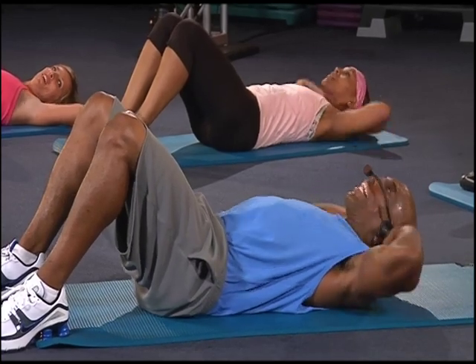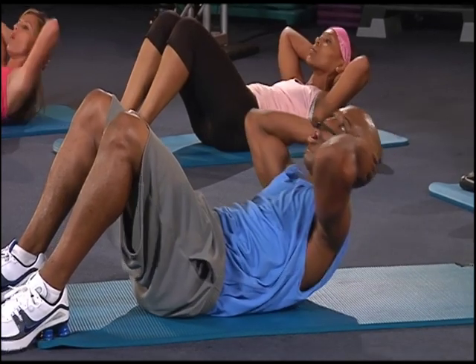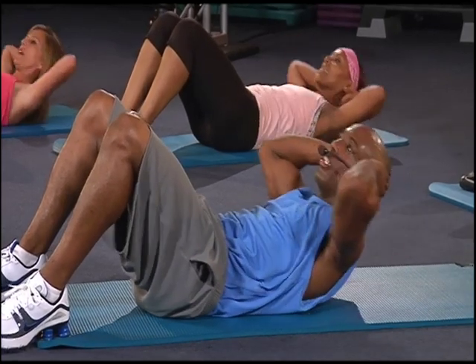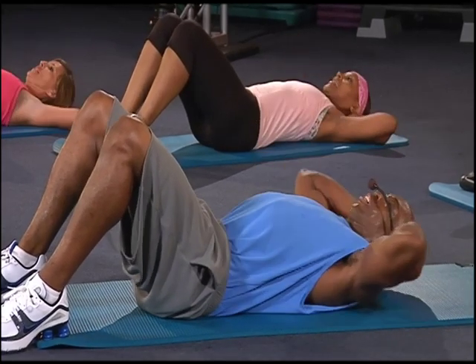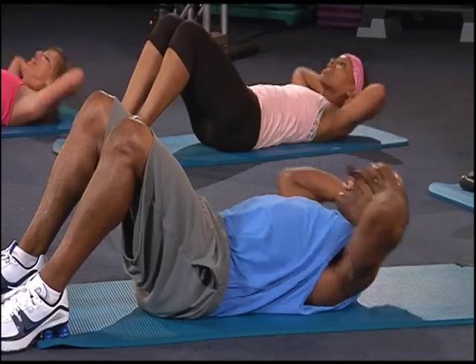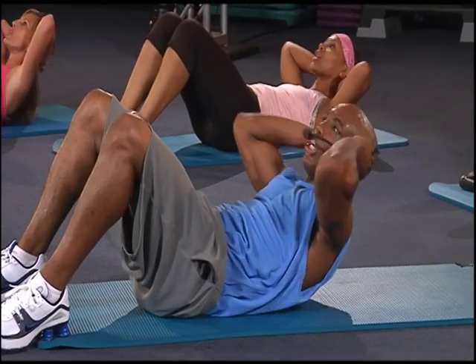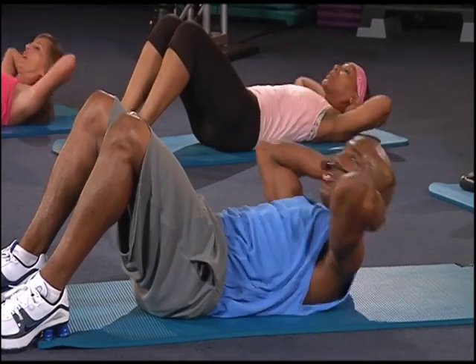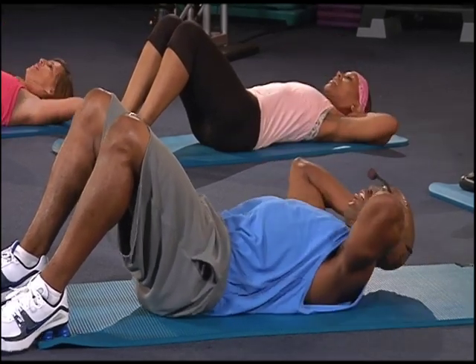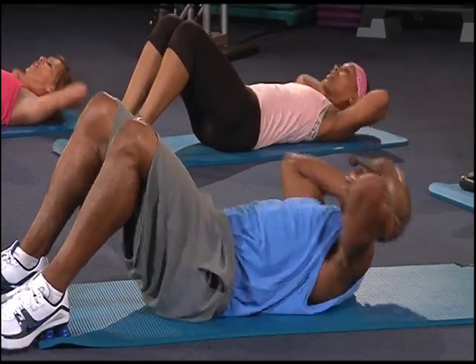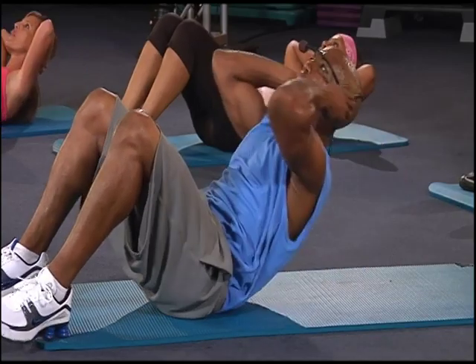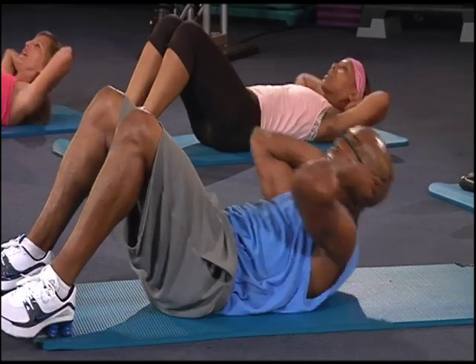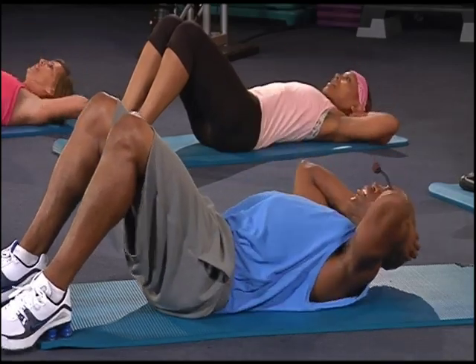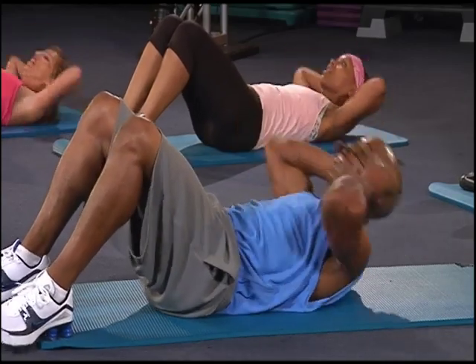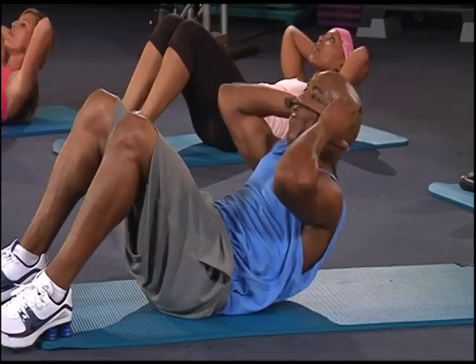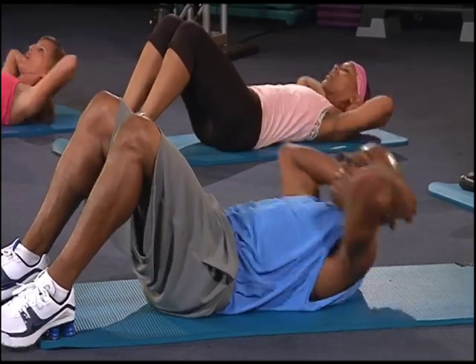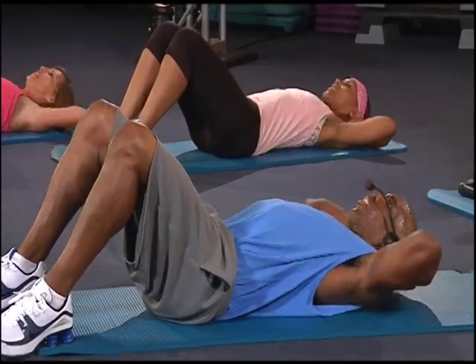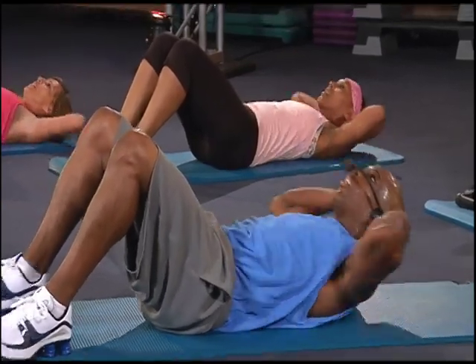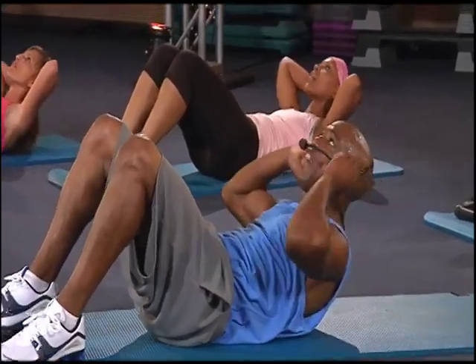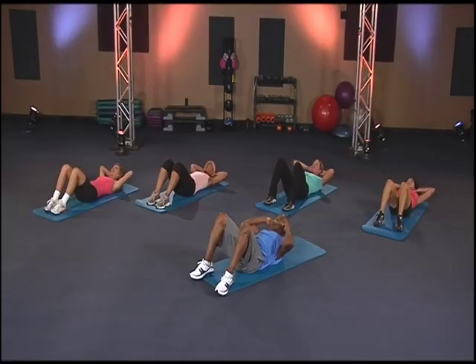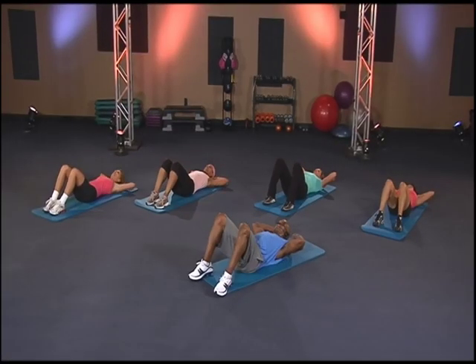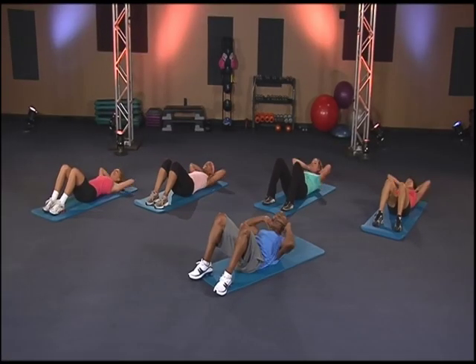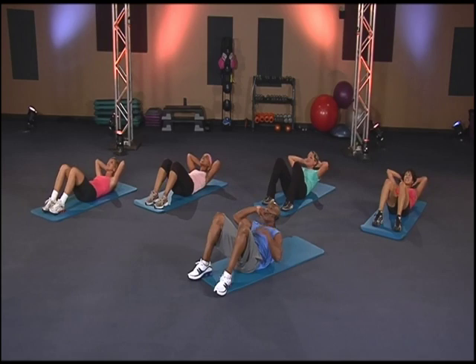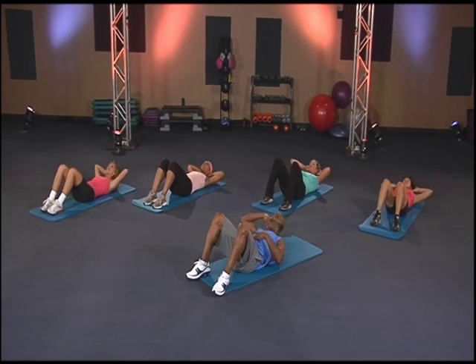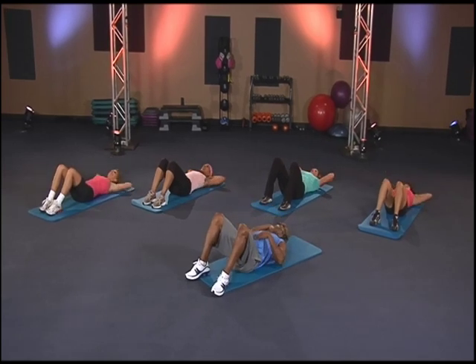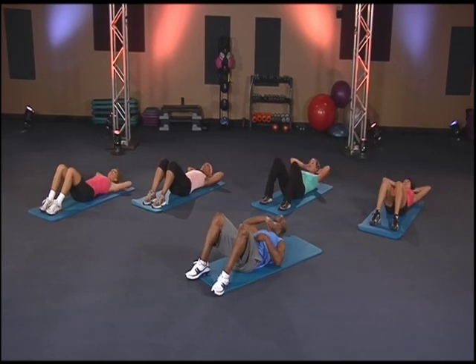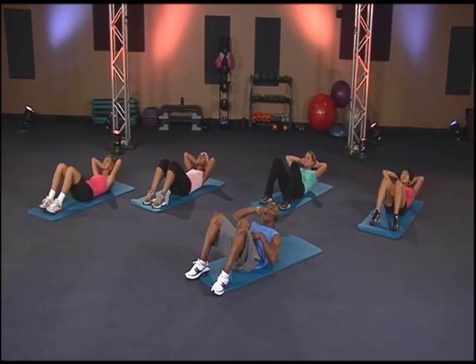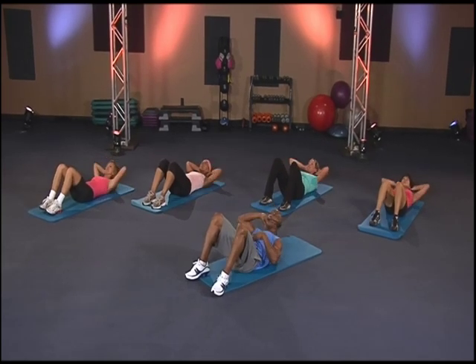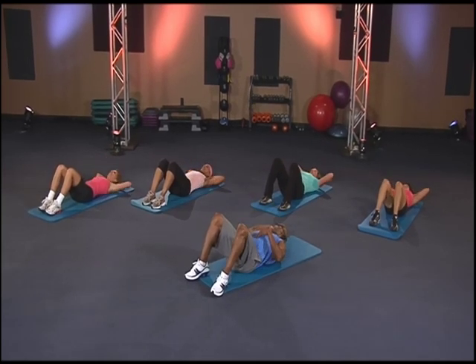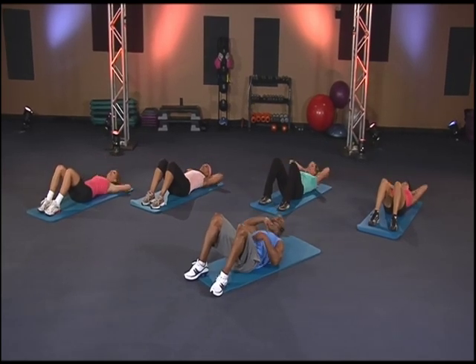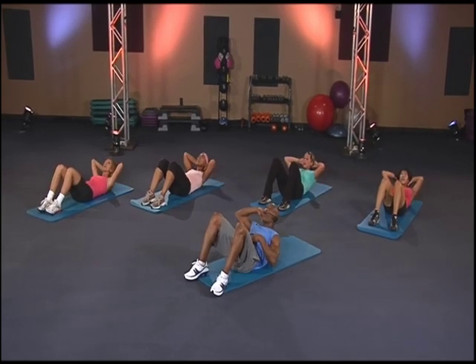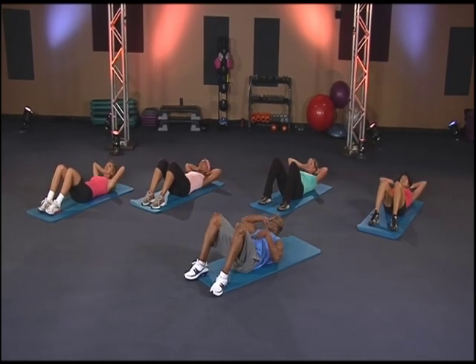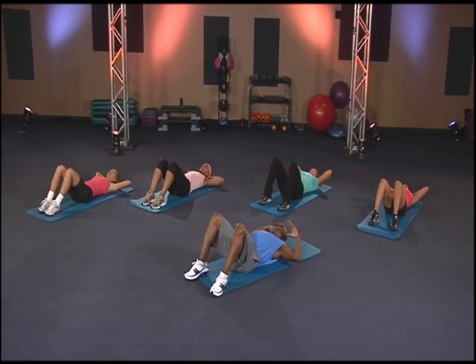That's very important — squeezing your abs very tight. We're going for twenty-four. Three, two, one, here we go. Hit it. One, two, three, four, five. Listen at the count. Eight. Squeeze.